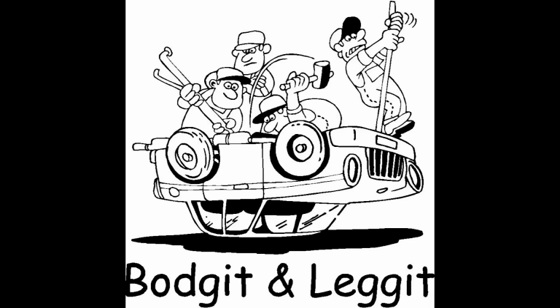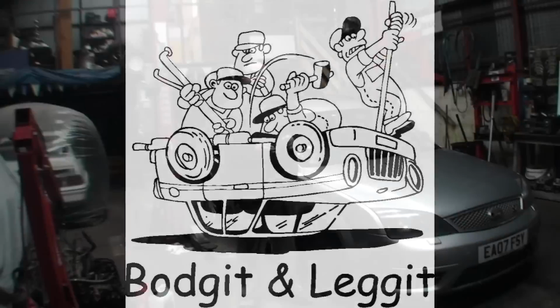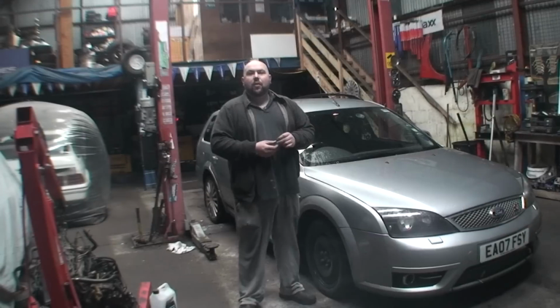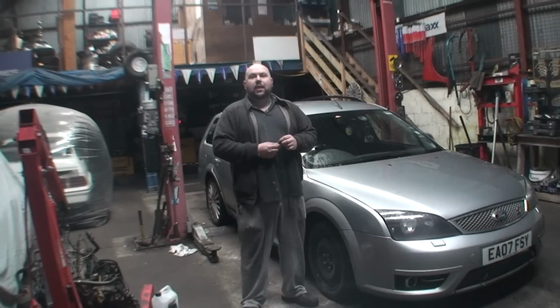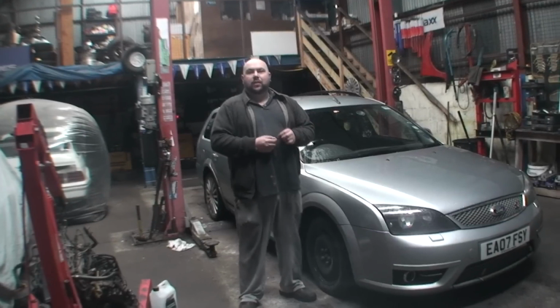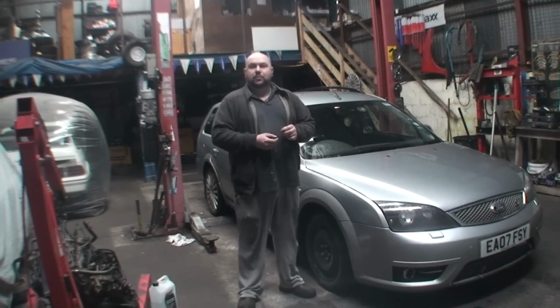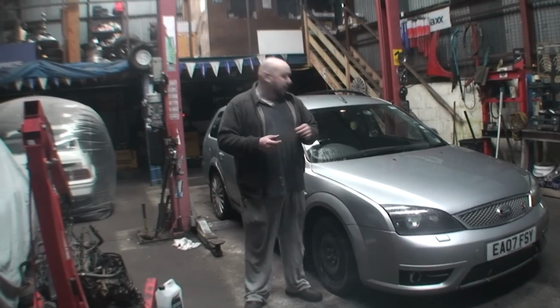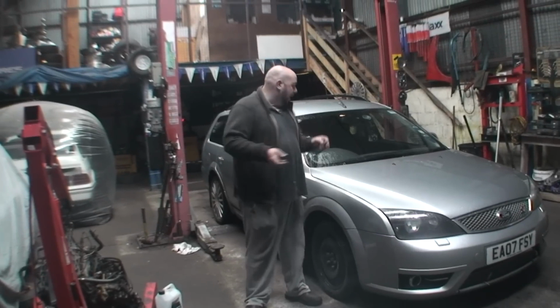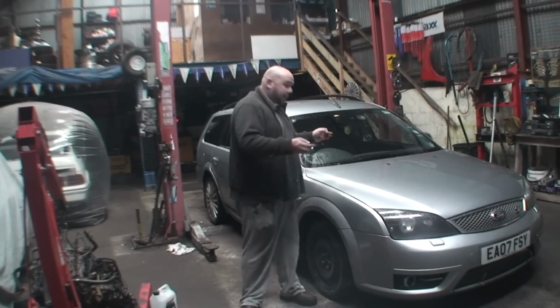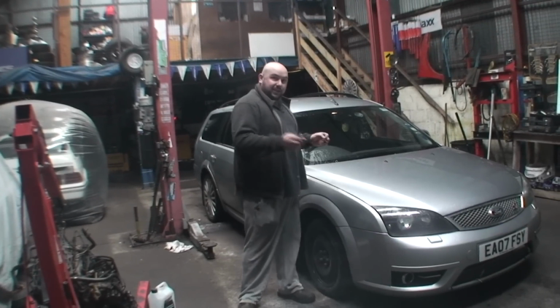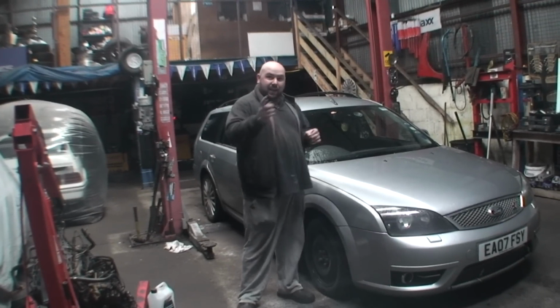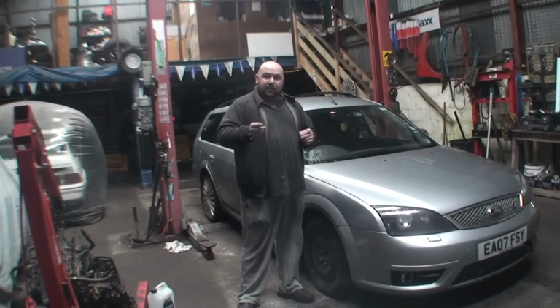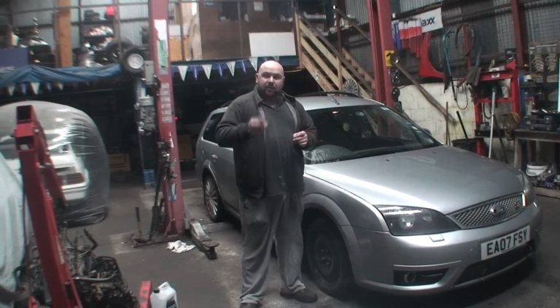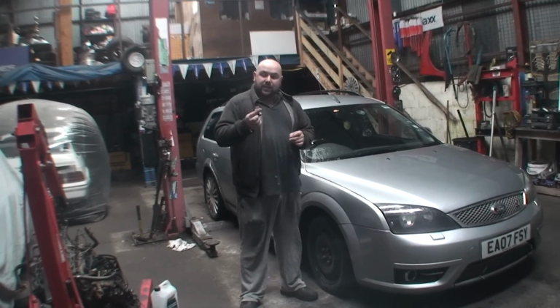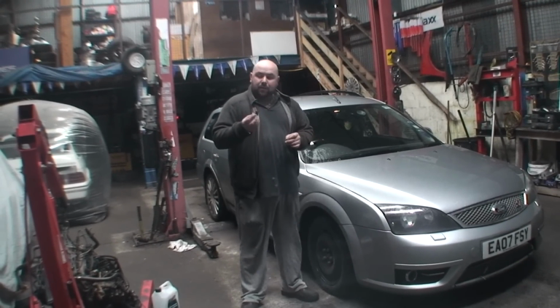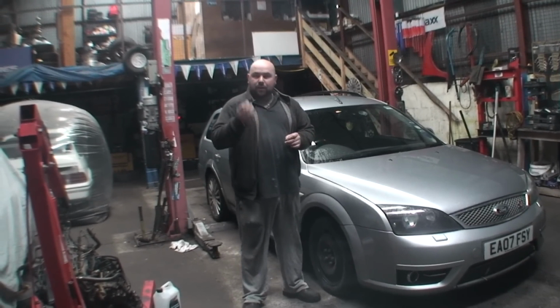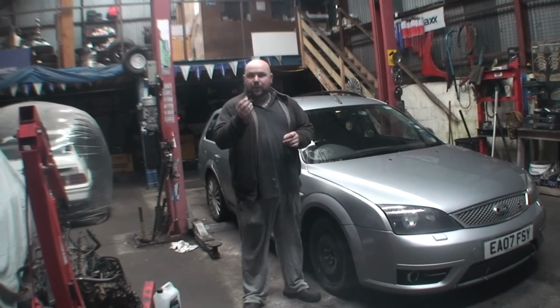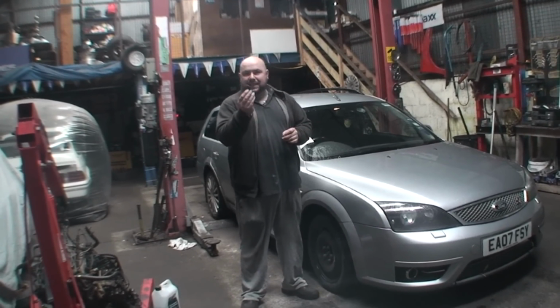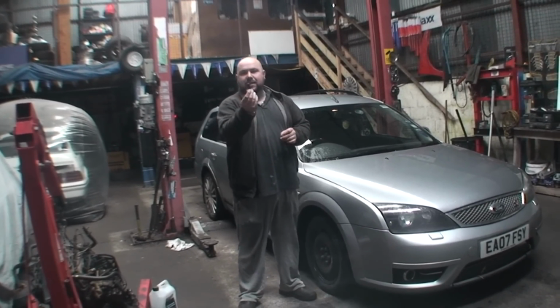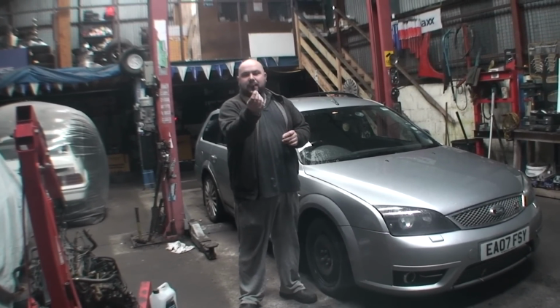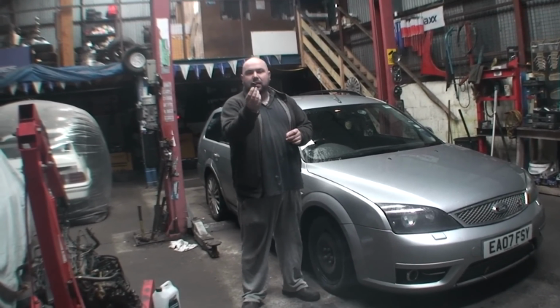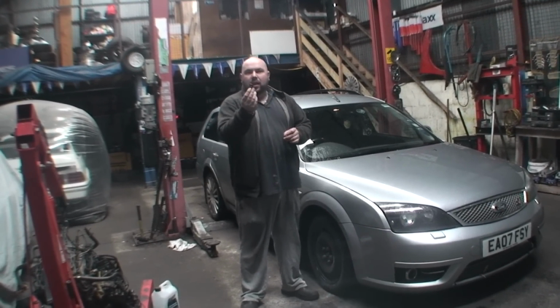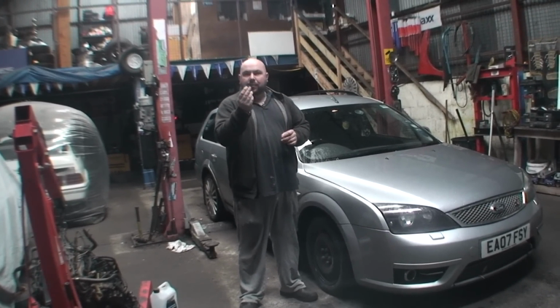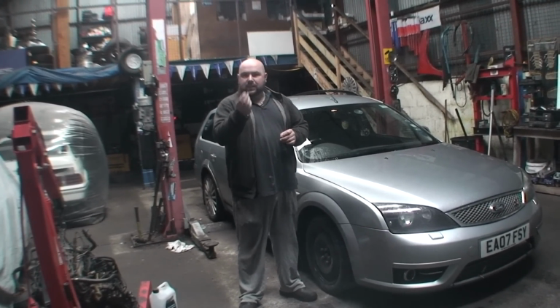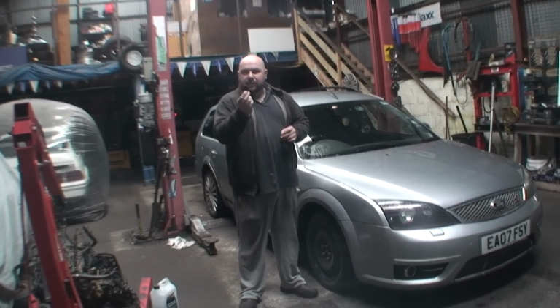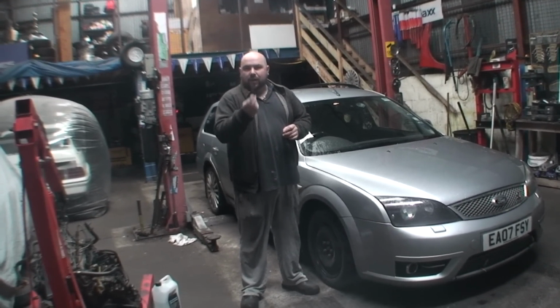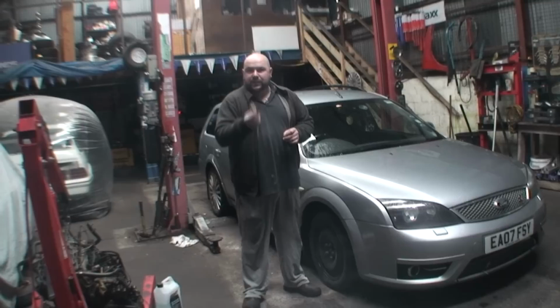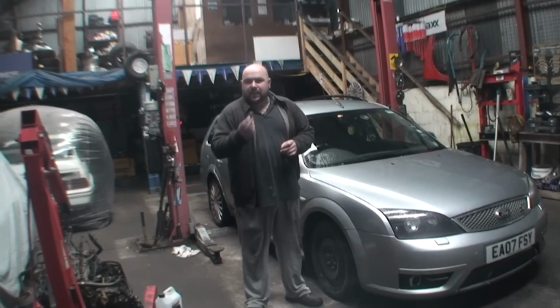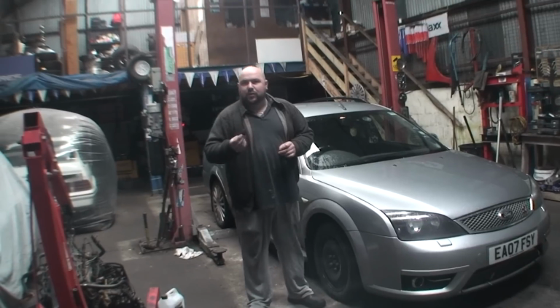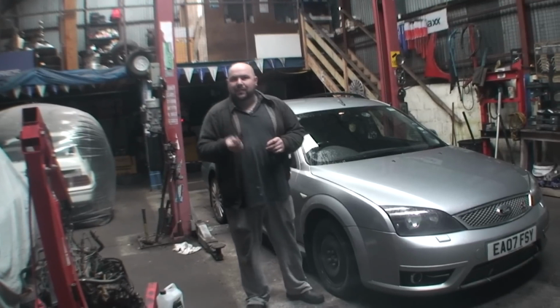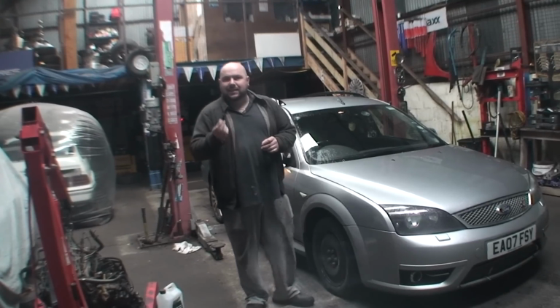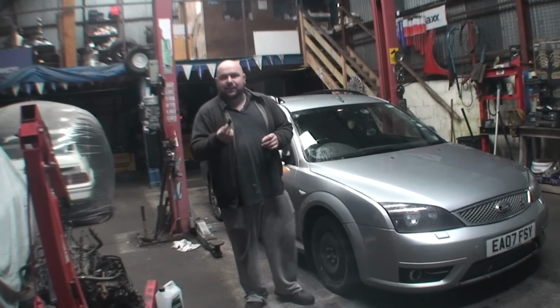Hello and welcome to another budget and legging video. Today we're going to do a quick TNT. This is a video for Ziggy2070.